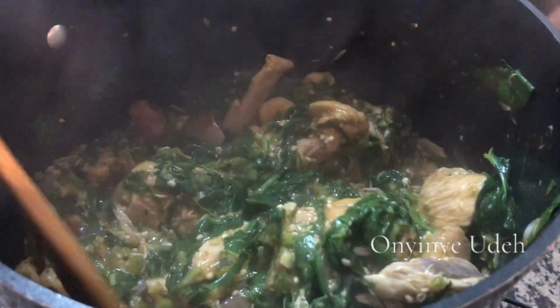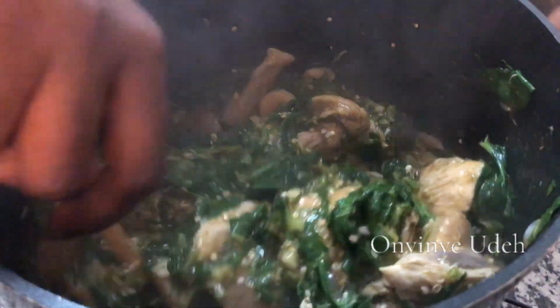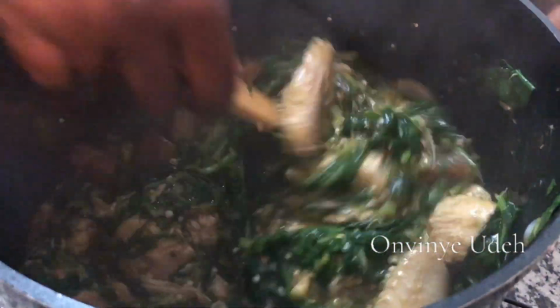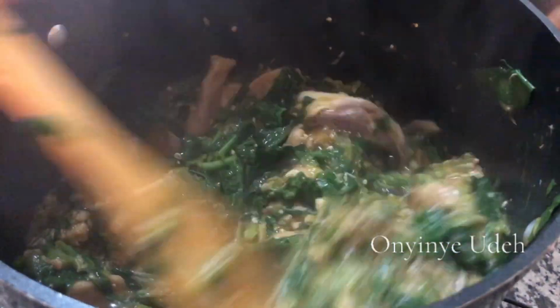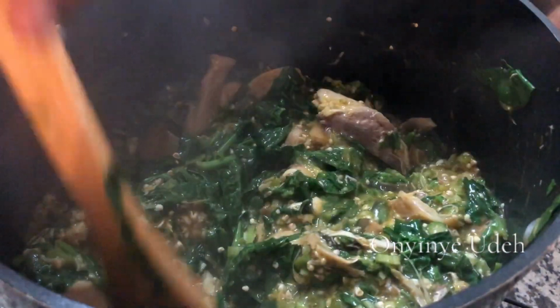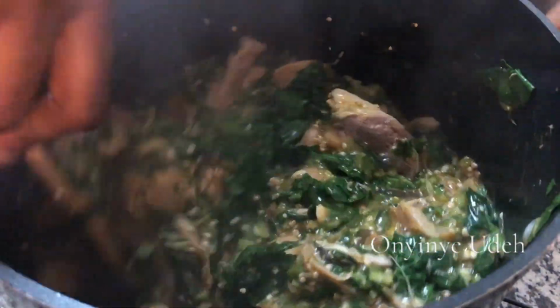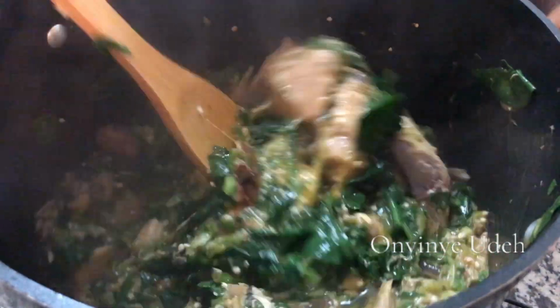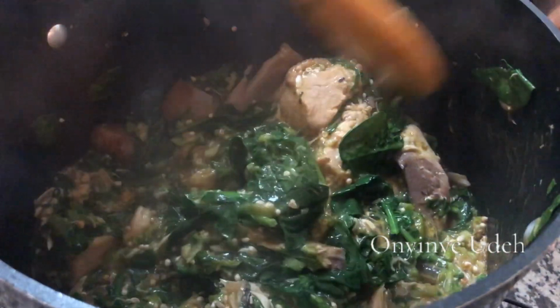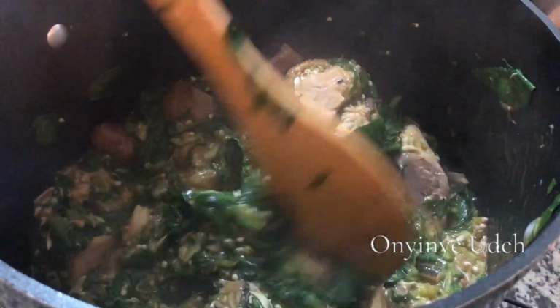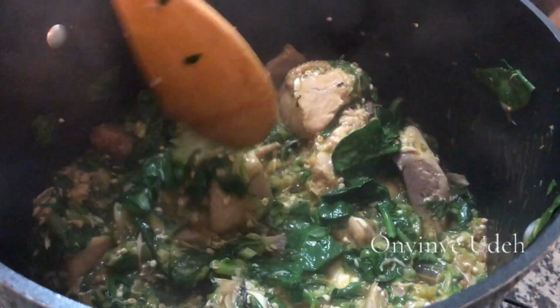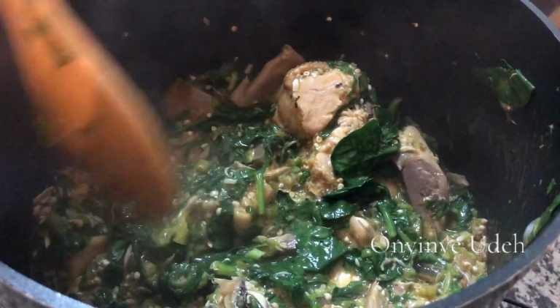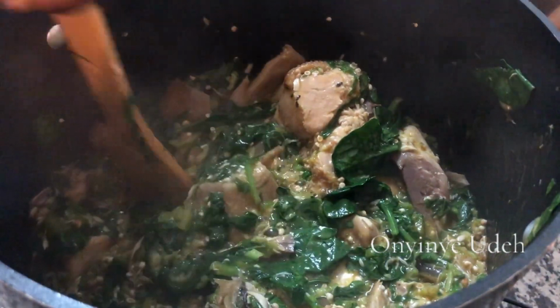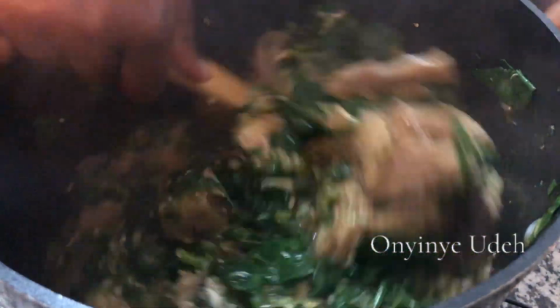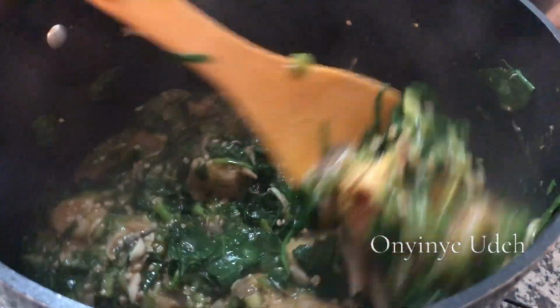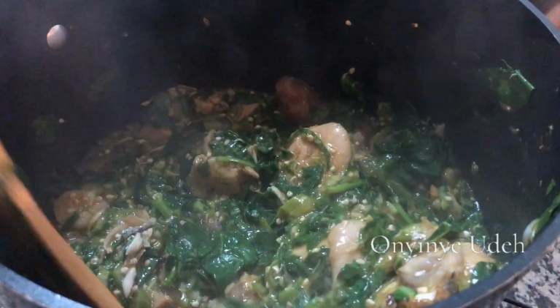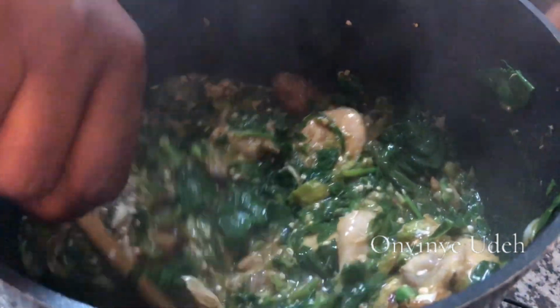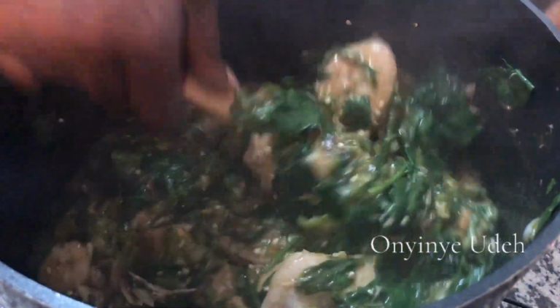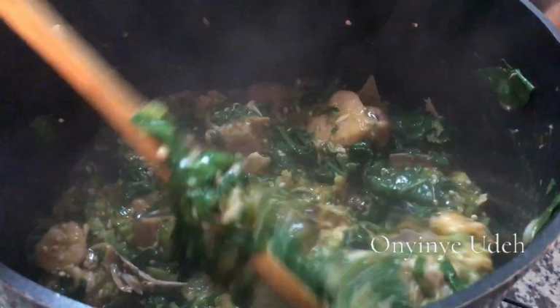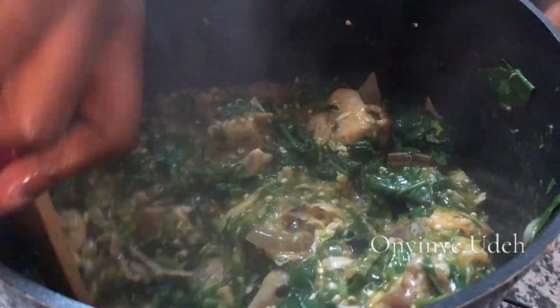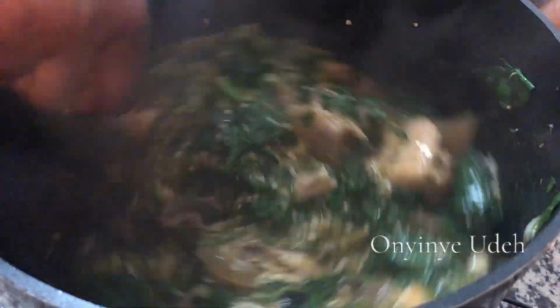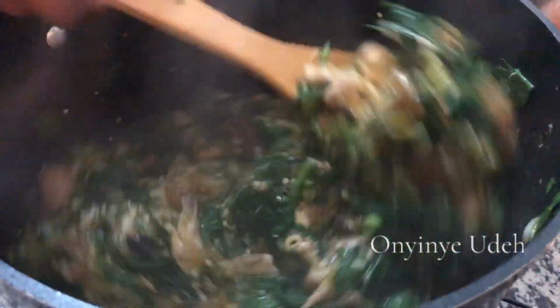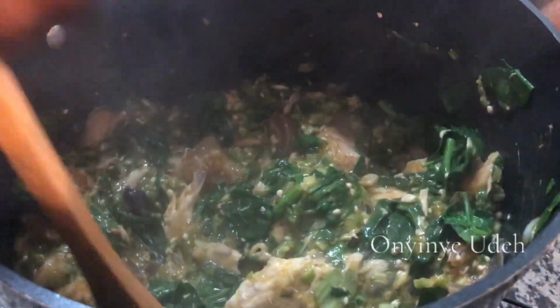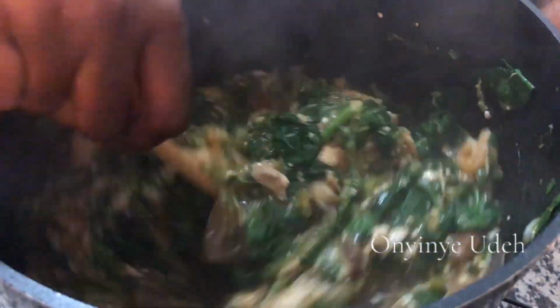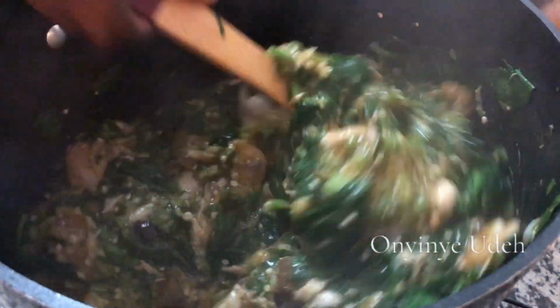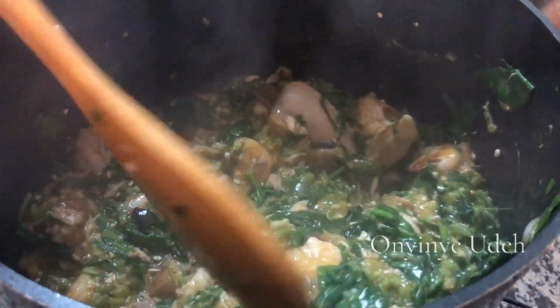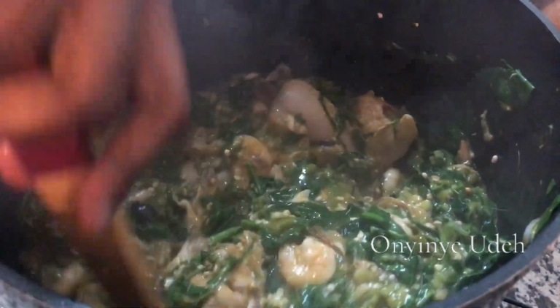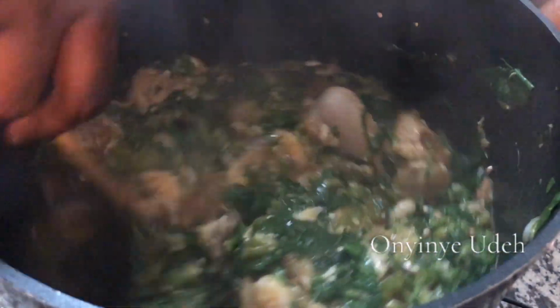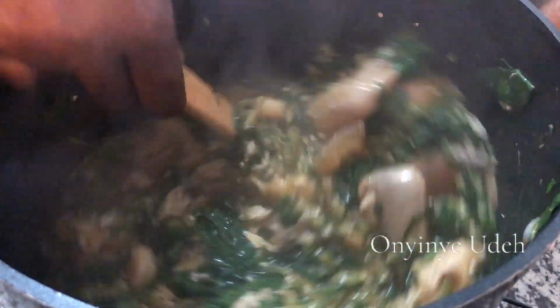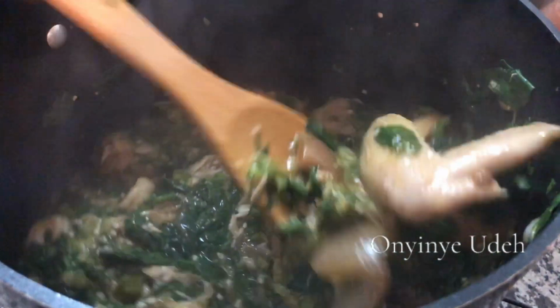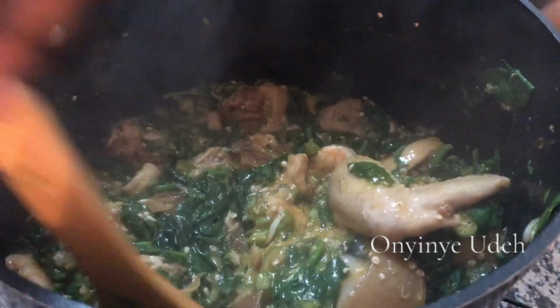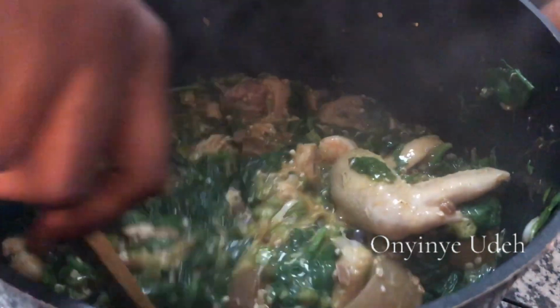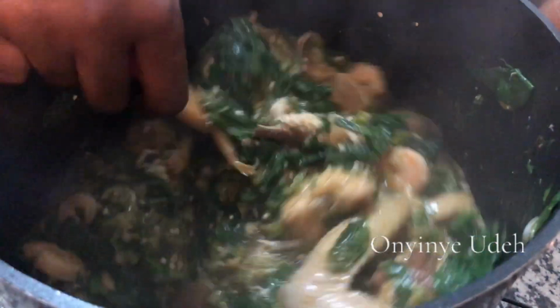I'm going to turn off the stove because you don't want to overcook the vegetables. Then we dish our food.